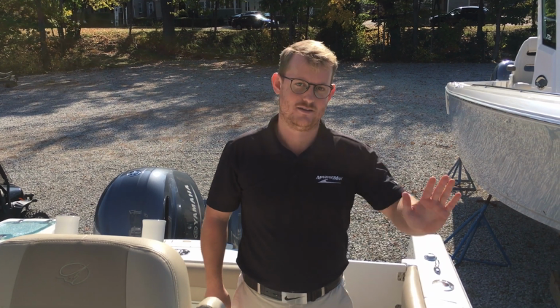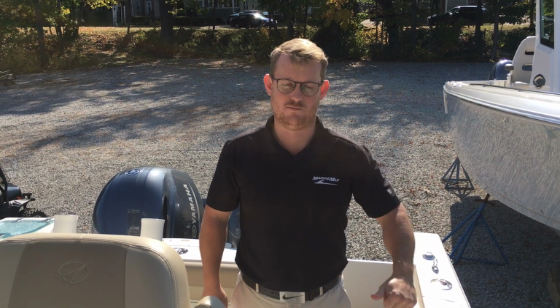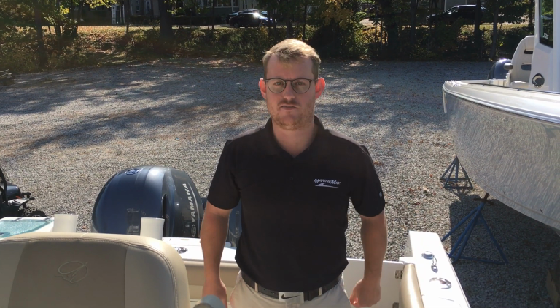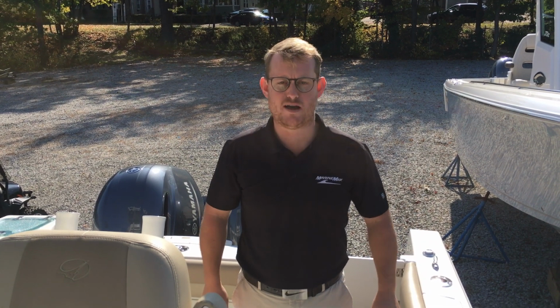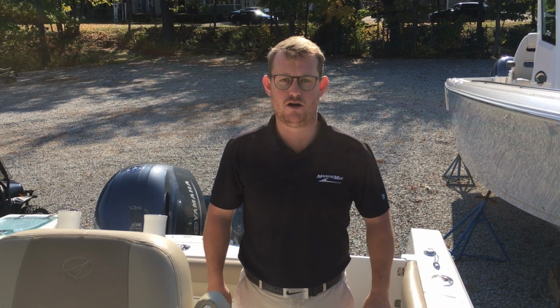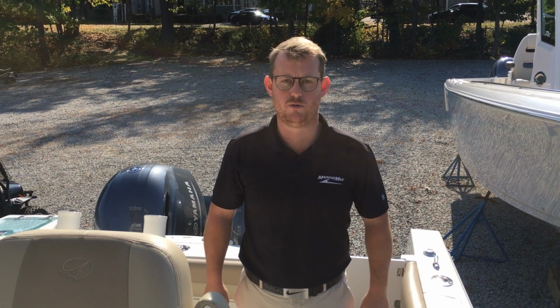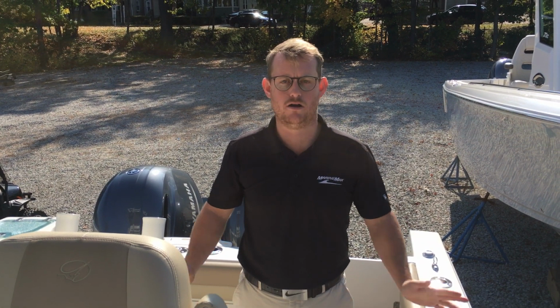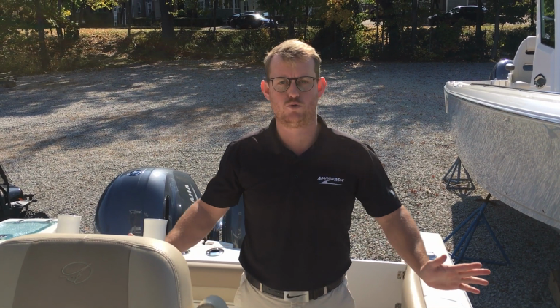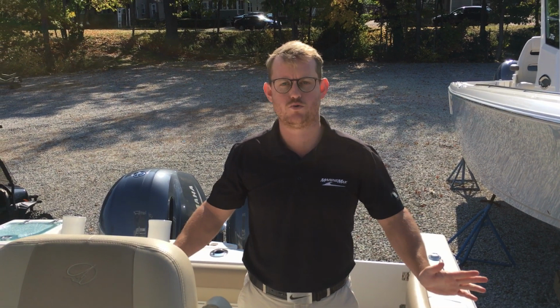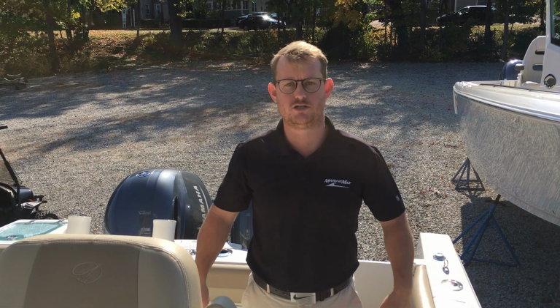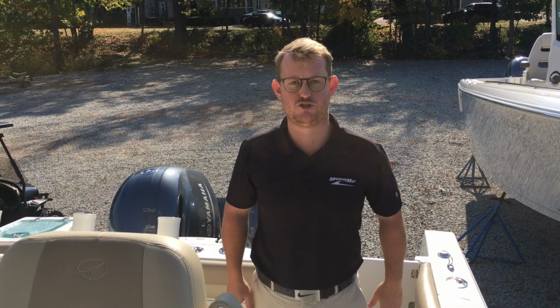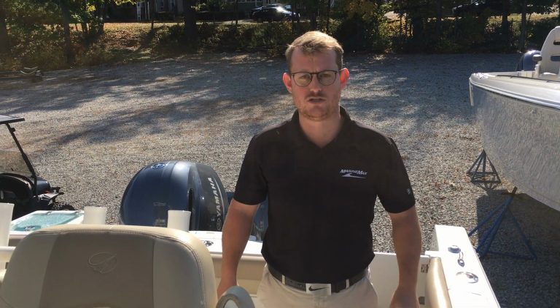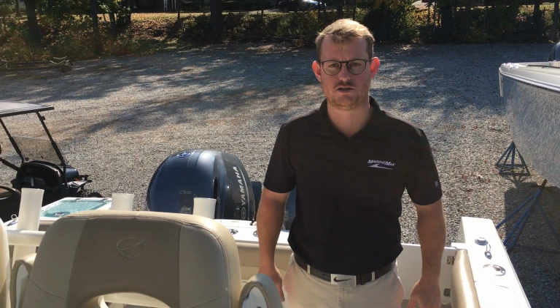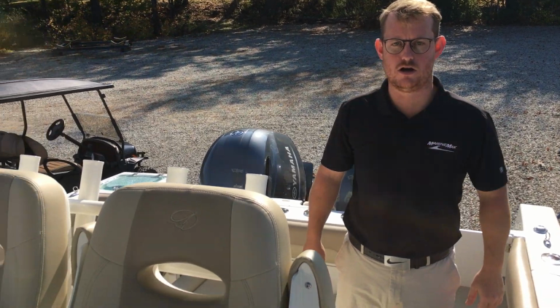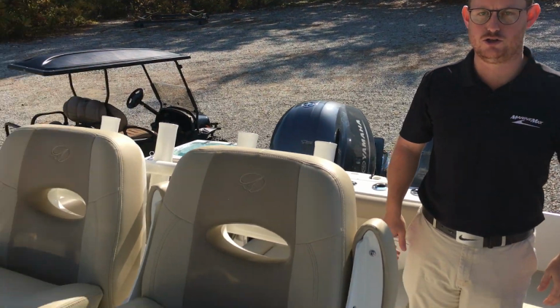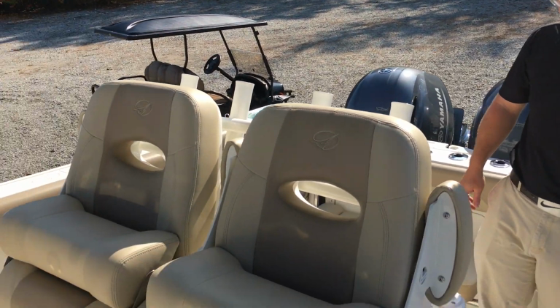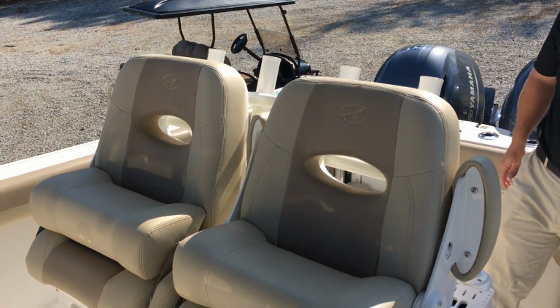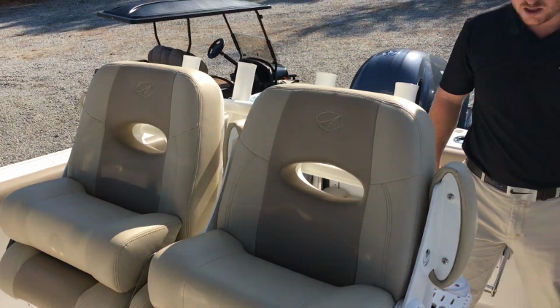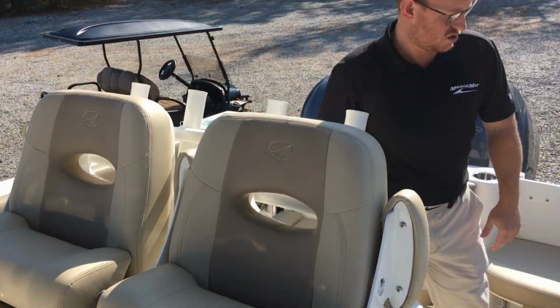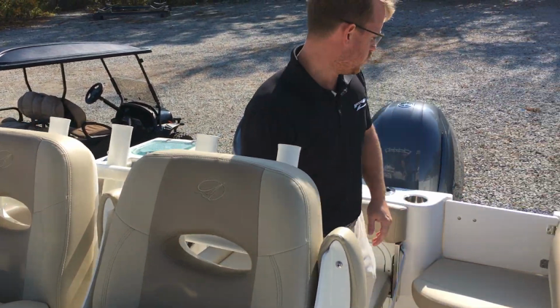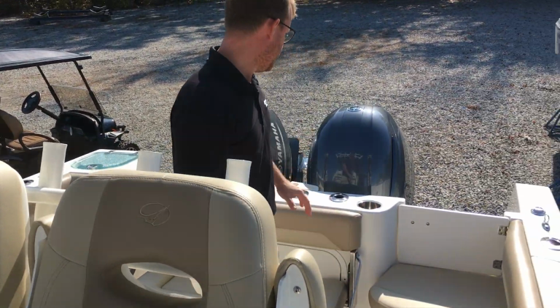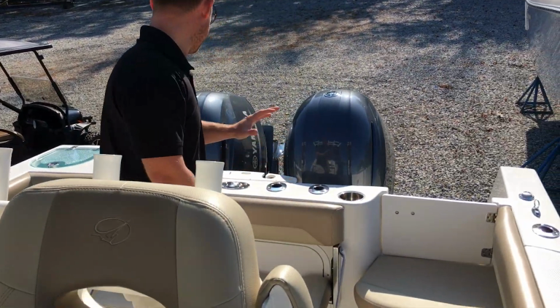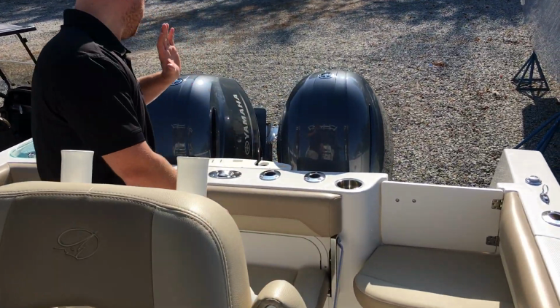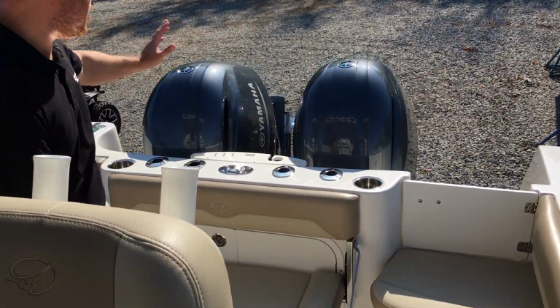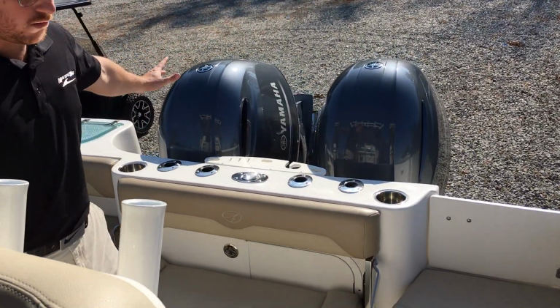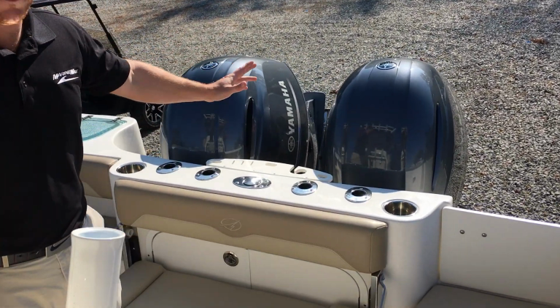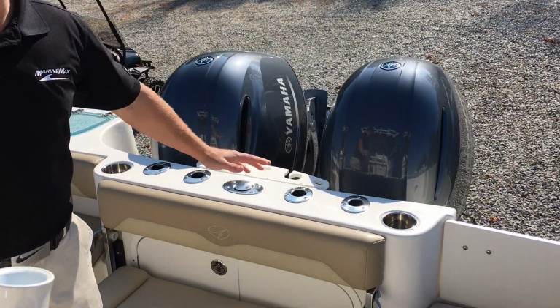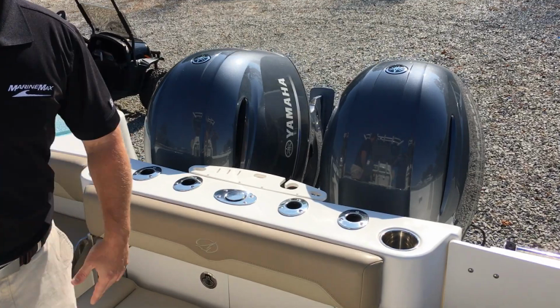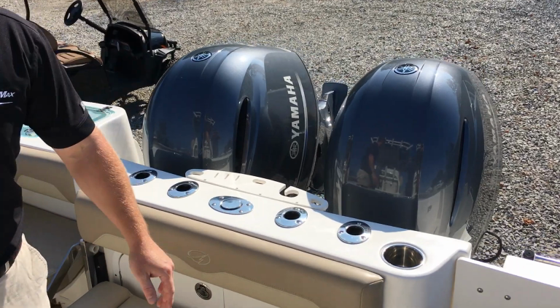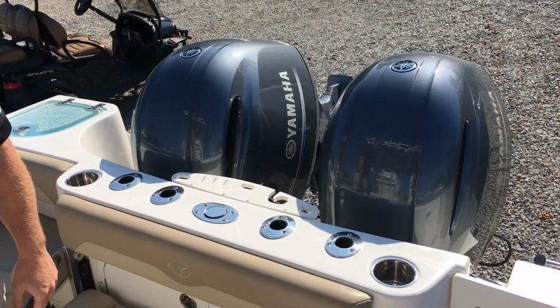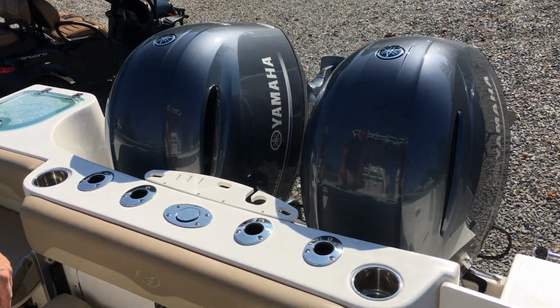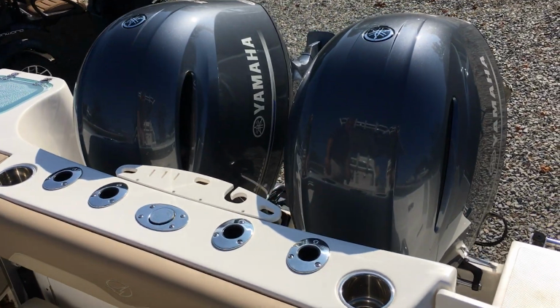Steve Ledon from MarineMax Boston. We are on our 2020 Sailfish 270 center console. This boat is well equipped with Yamaha 150s — these are the digital shift and throttle version.